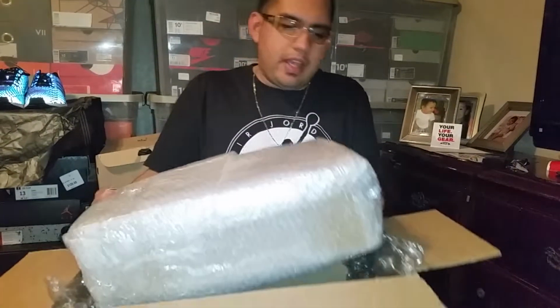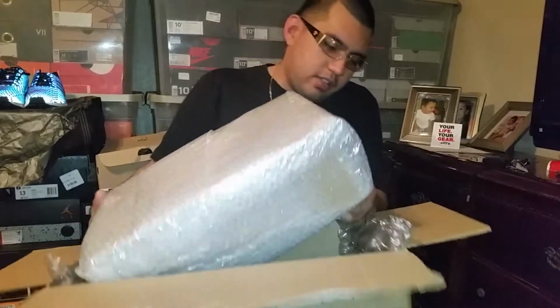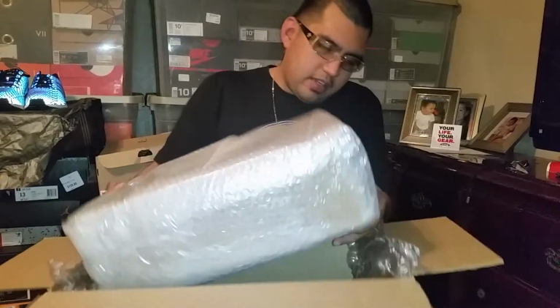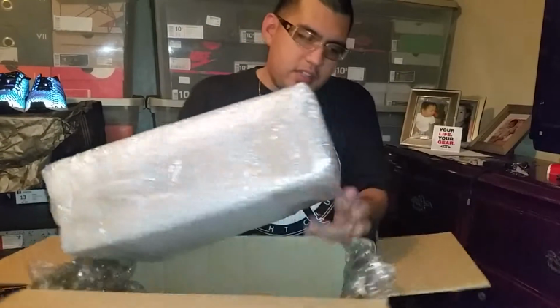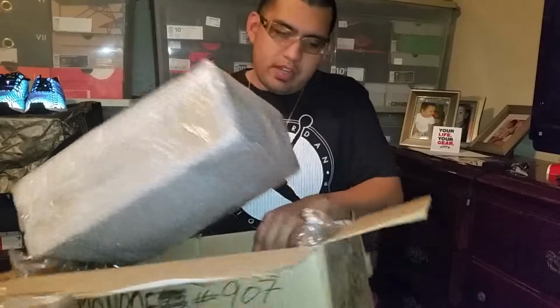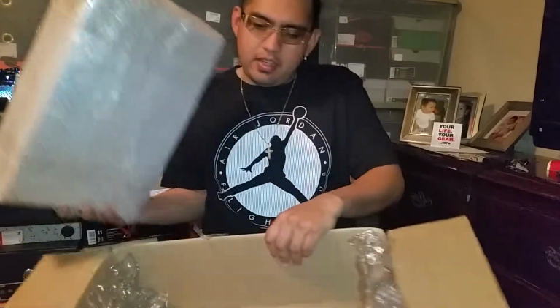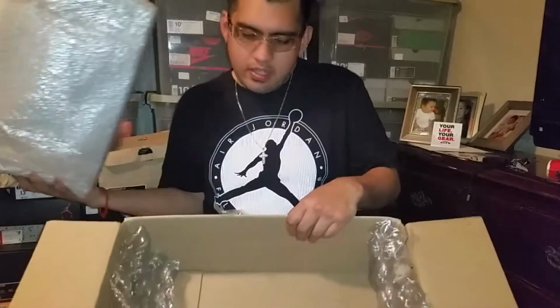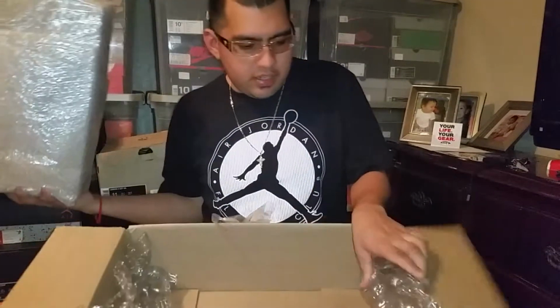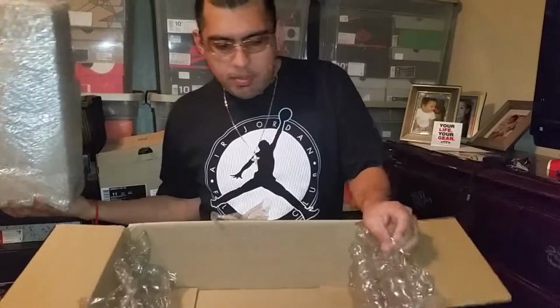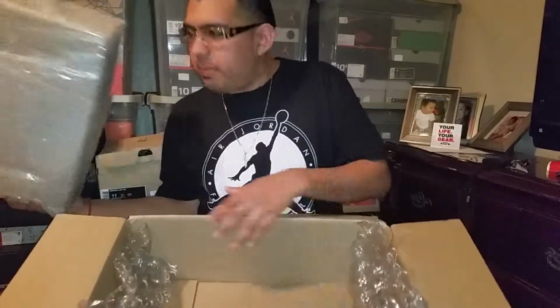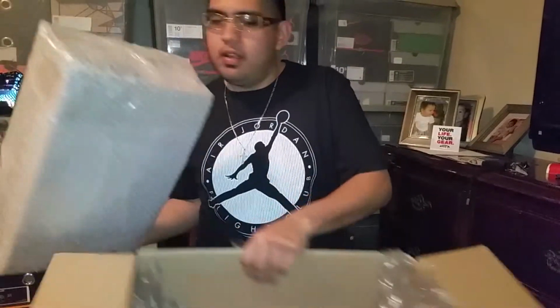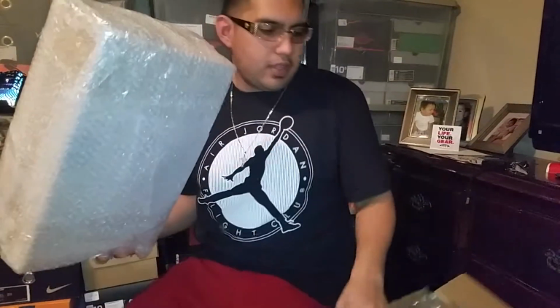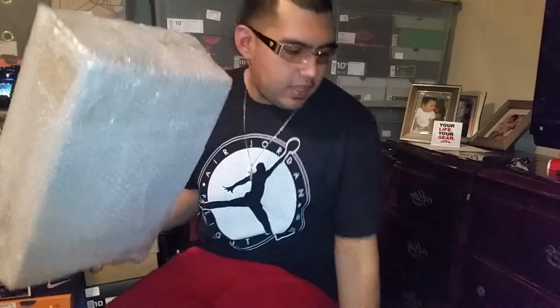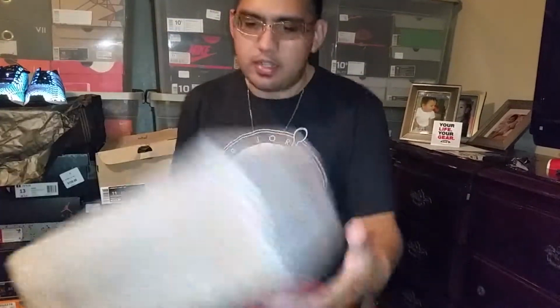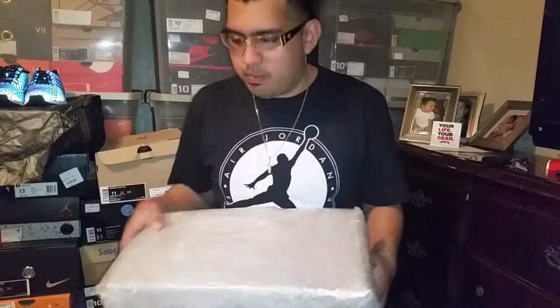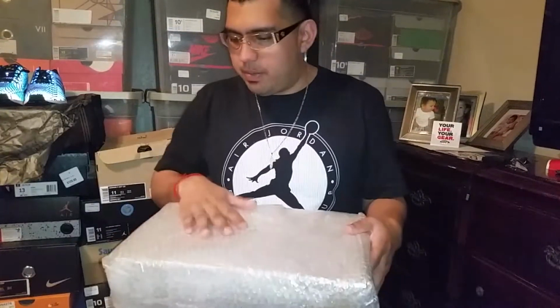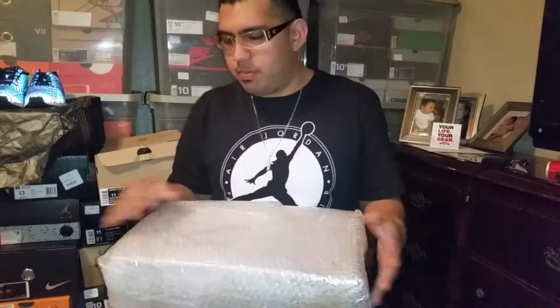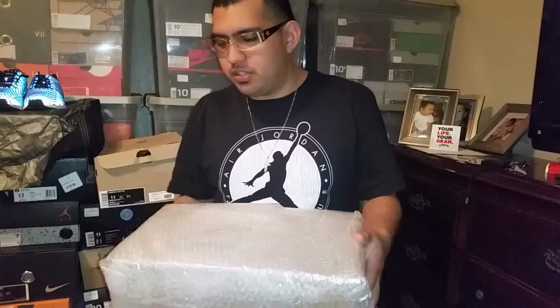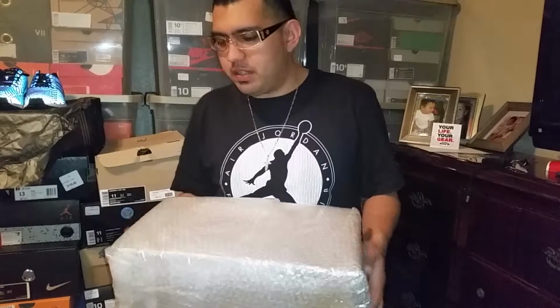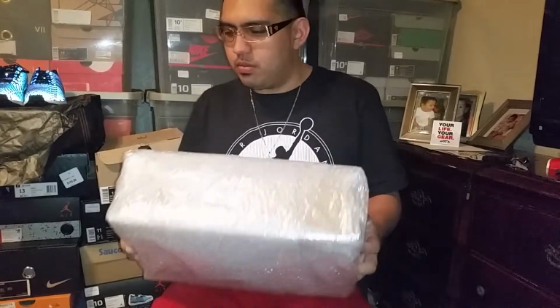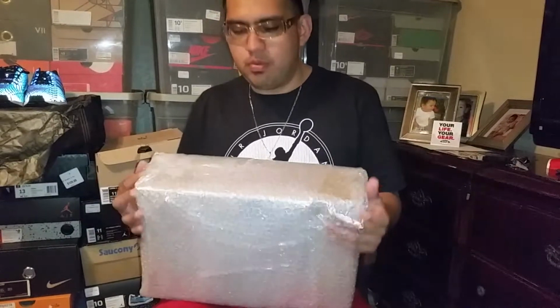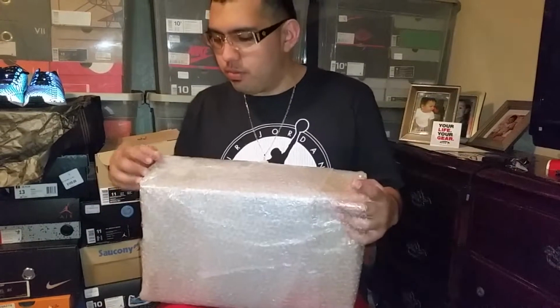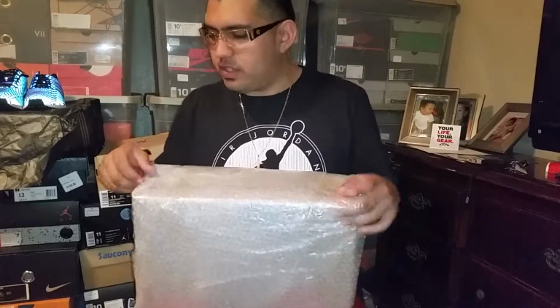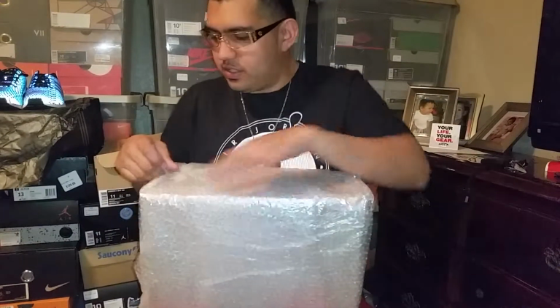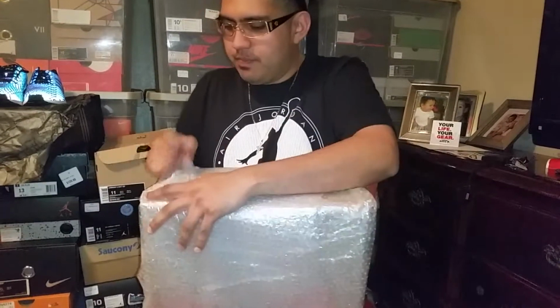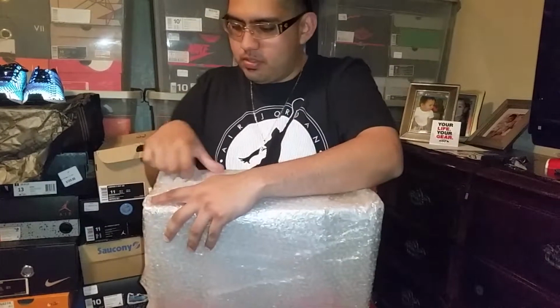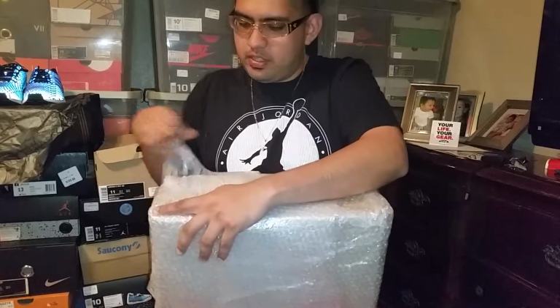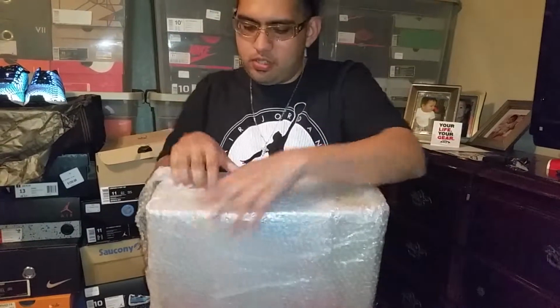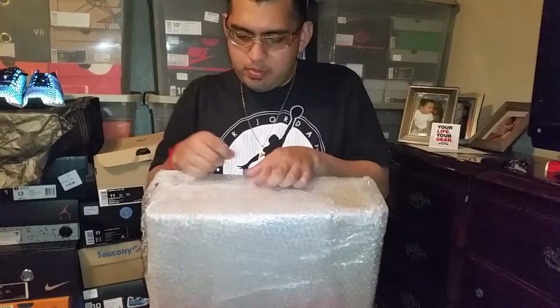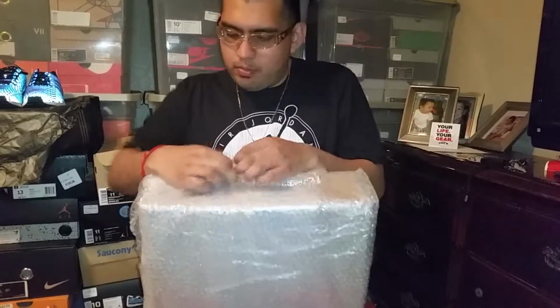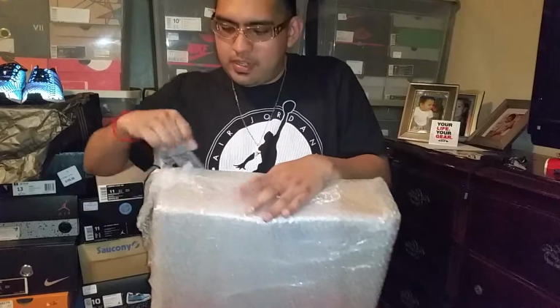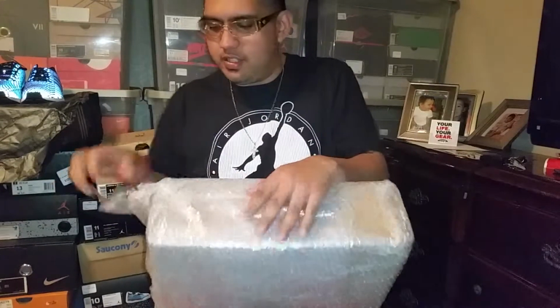As you can see, nice, real nice packaging — nice little bubble wrap, and another bubble wrap here to protect the shoe box. He really rolled everything inside, right into the shoe, kind of rolled inside the seal.